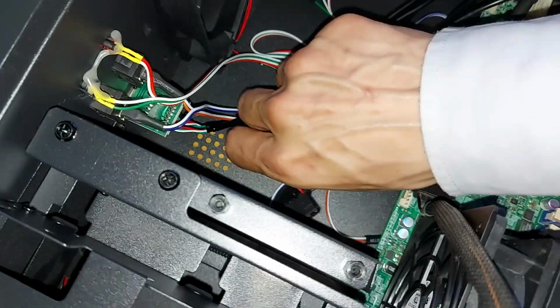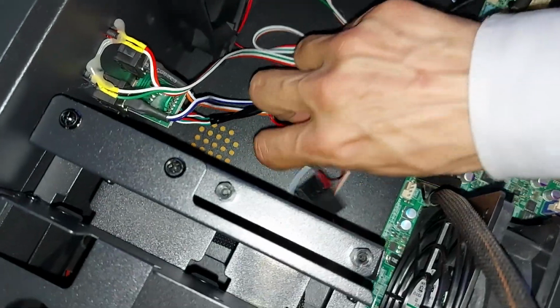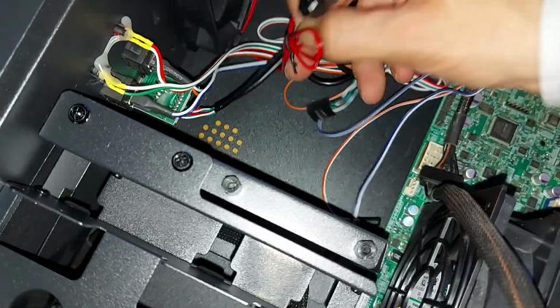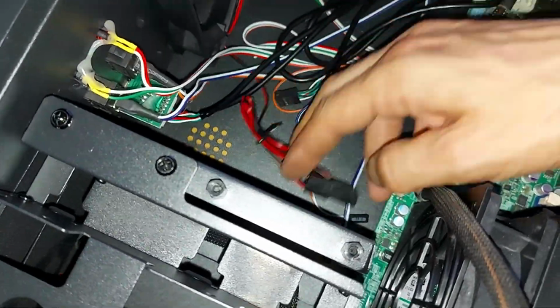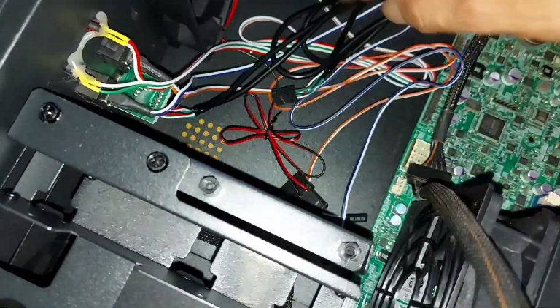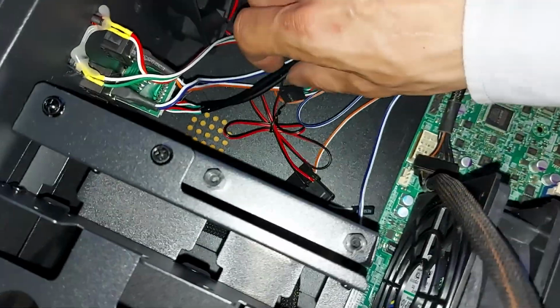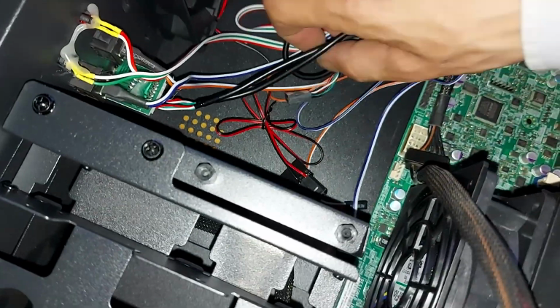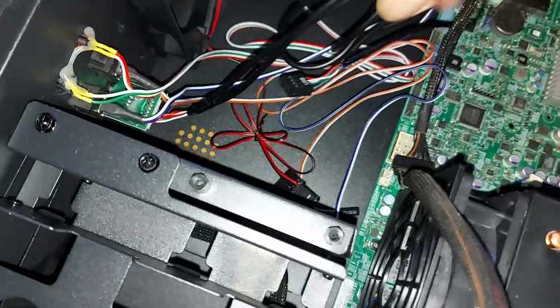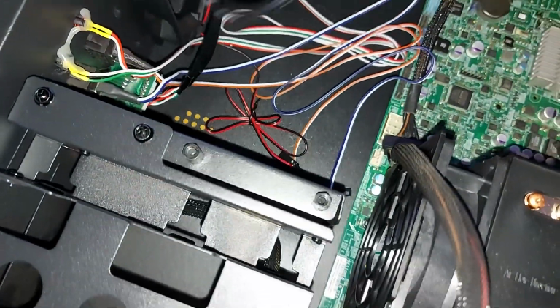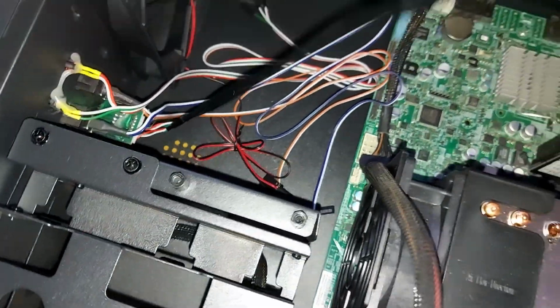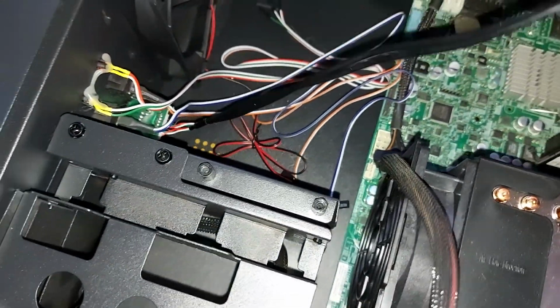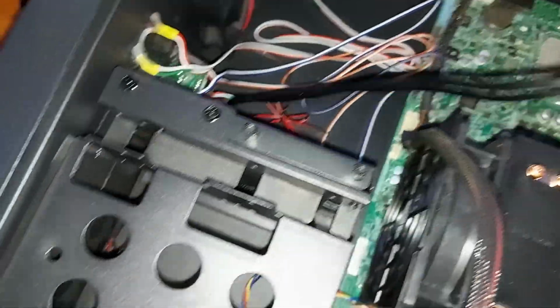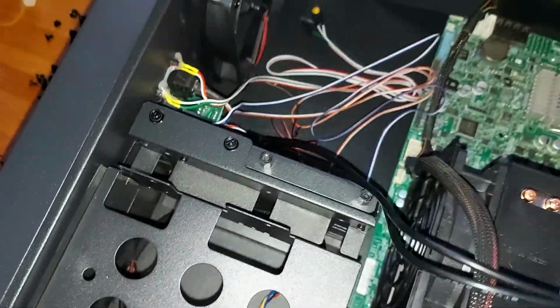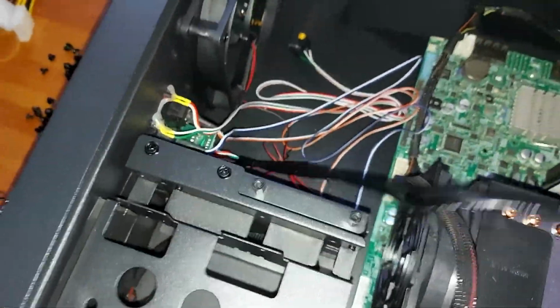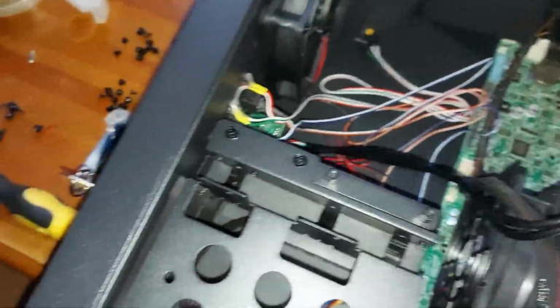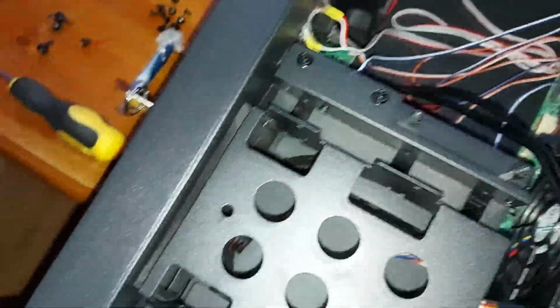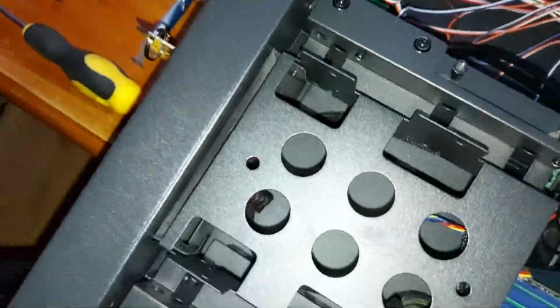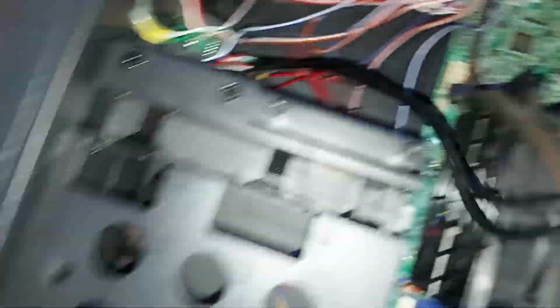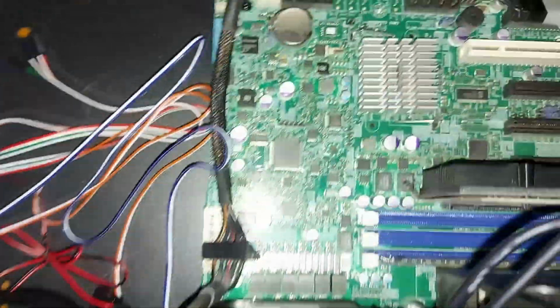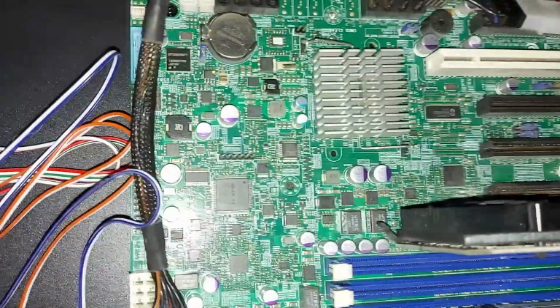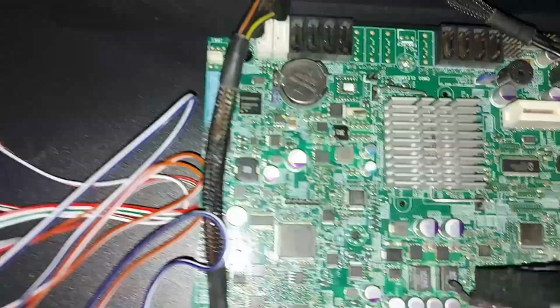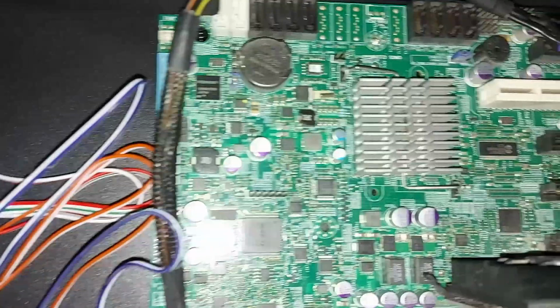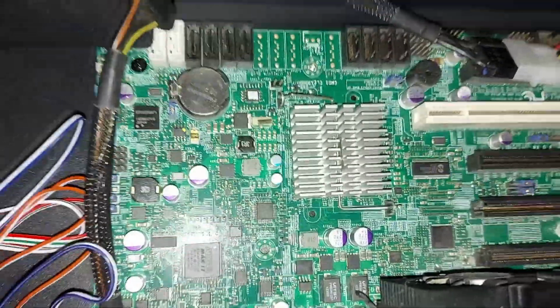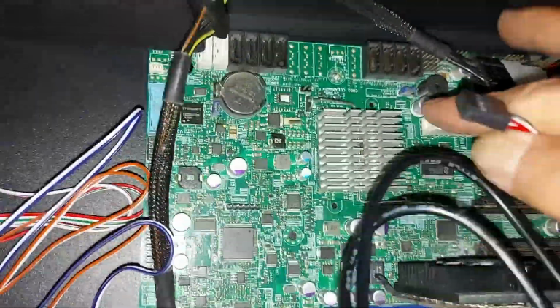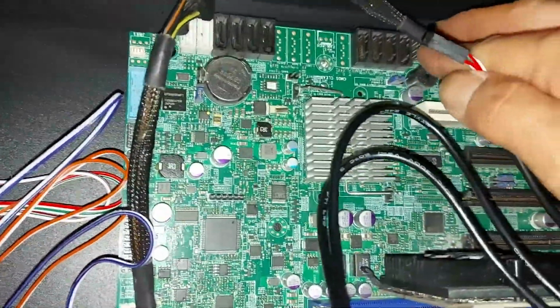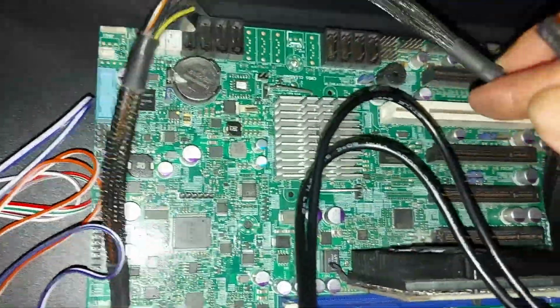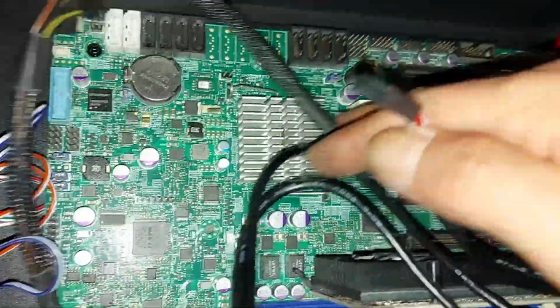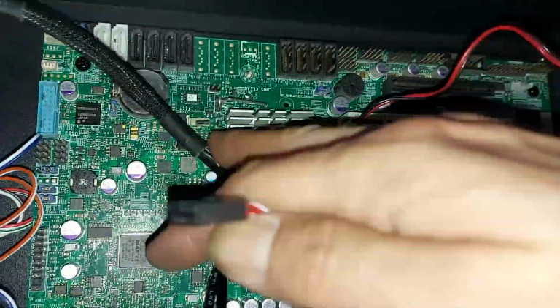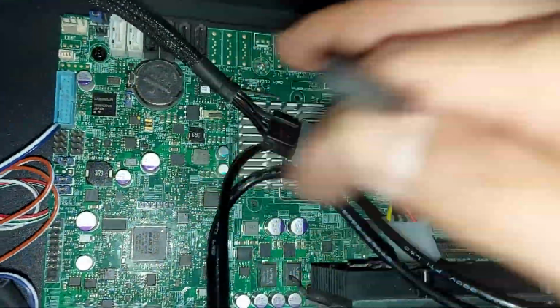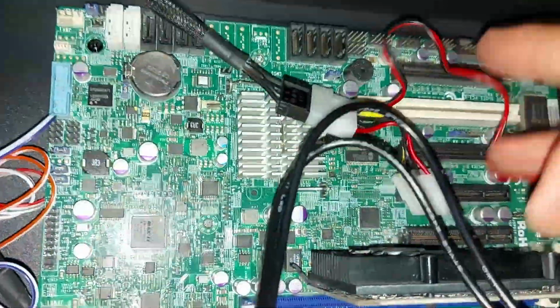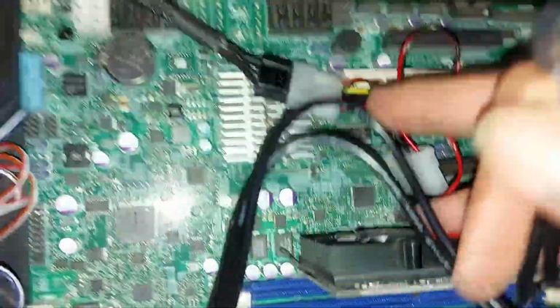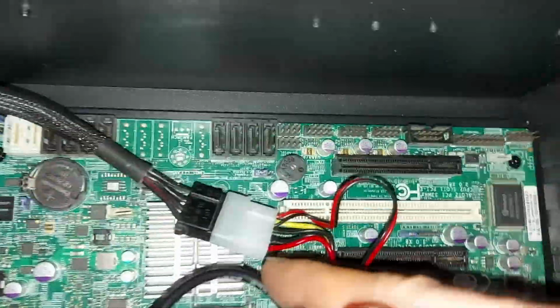Finally, we just need to attach our front USB sockets and the front panel switches and LEDs on the front of the case — the HDD, reset switch, power switch, and power LED. And we're good to go for a little test.